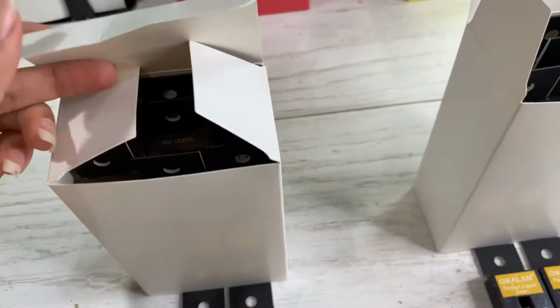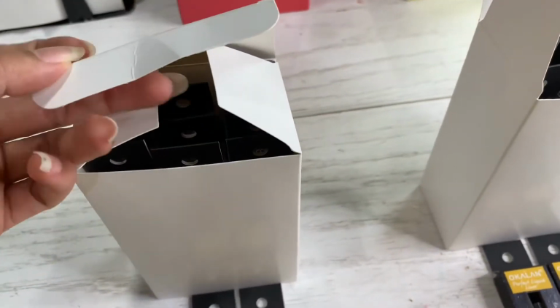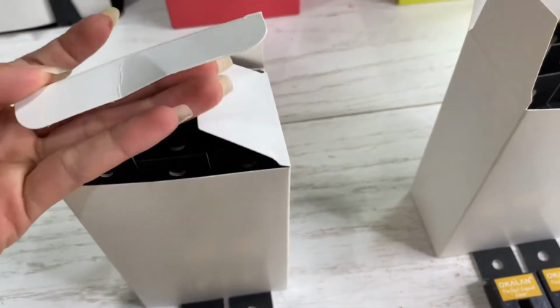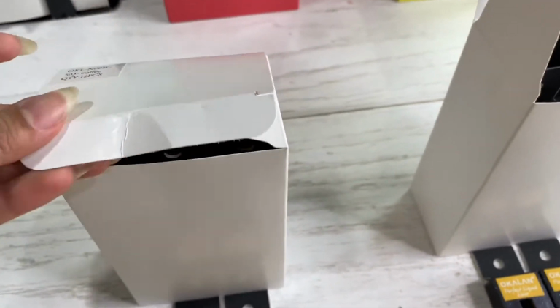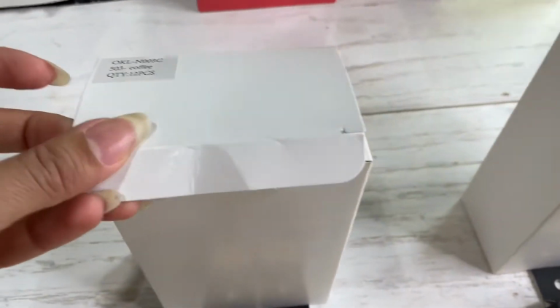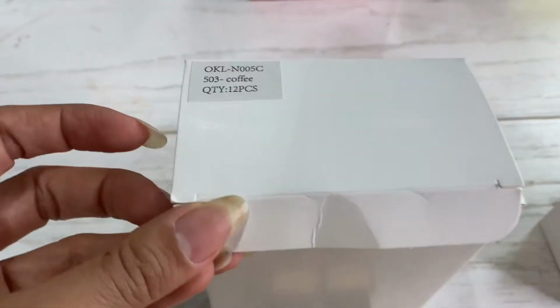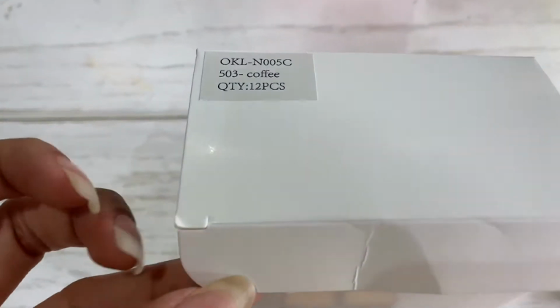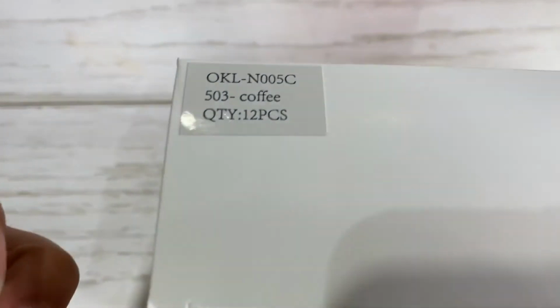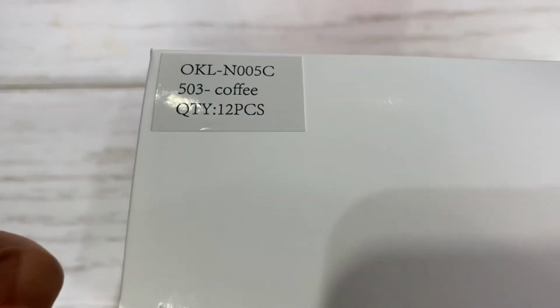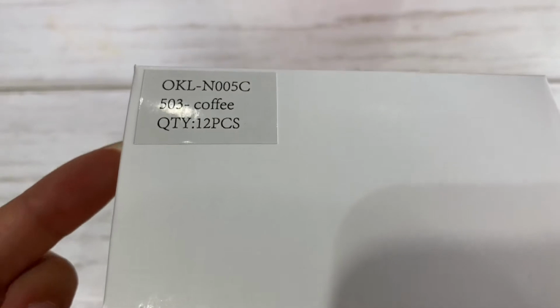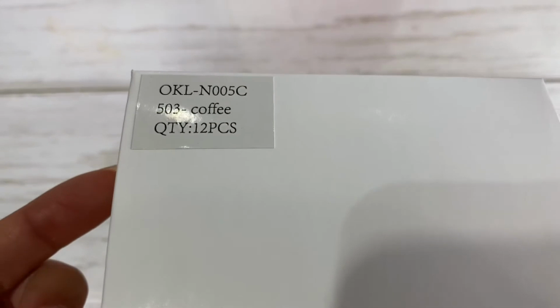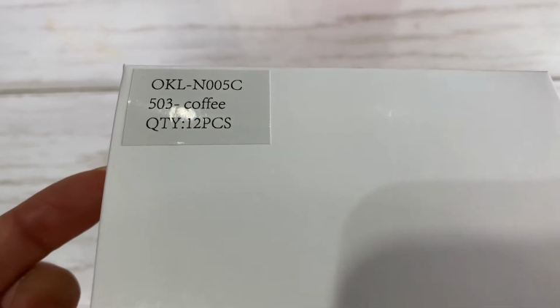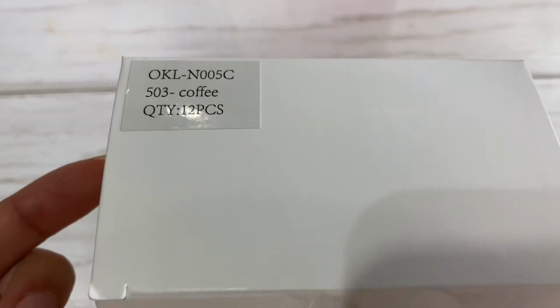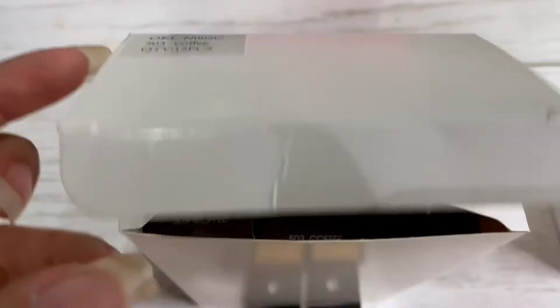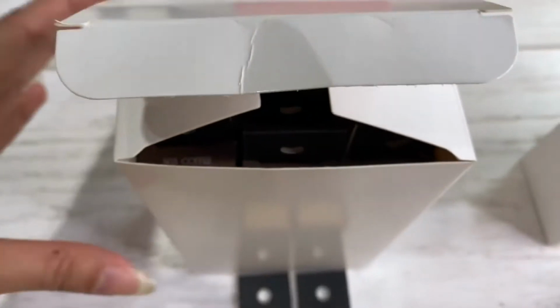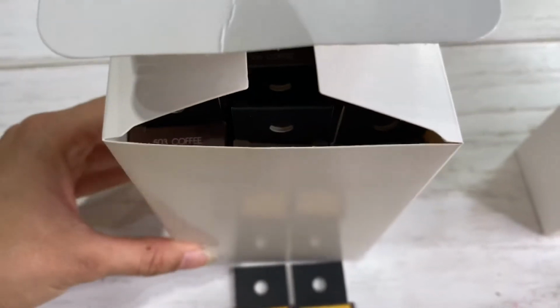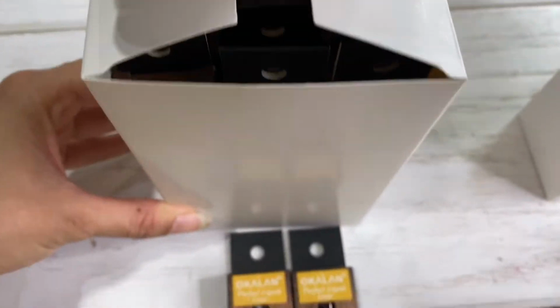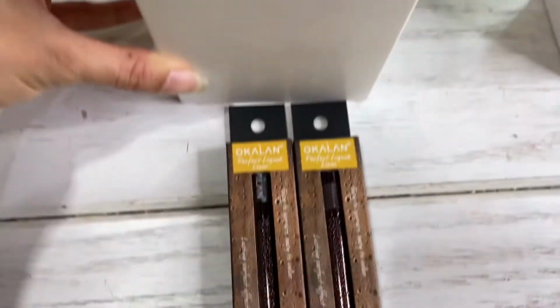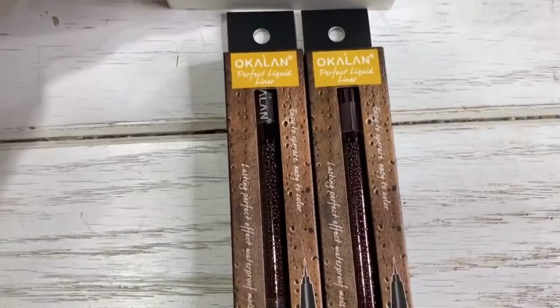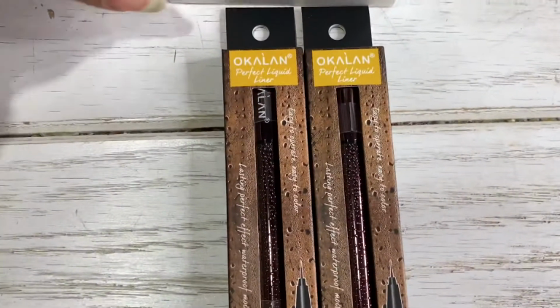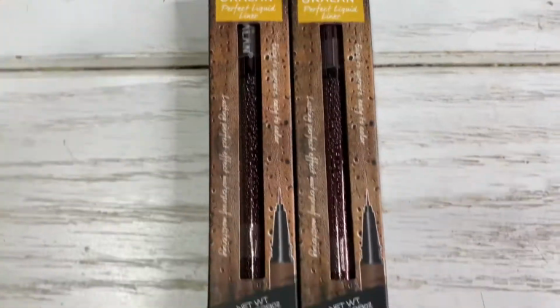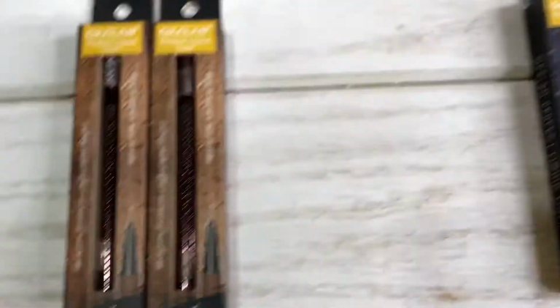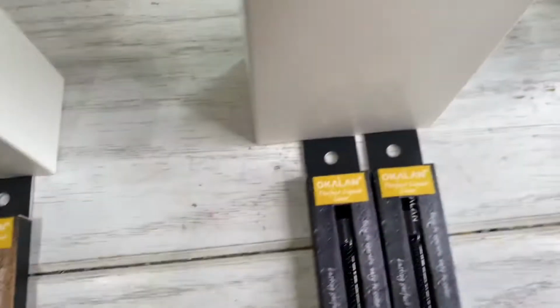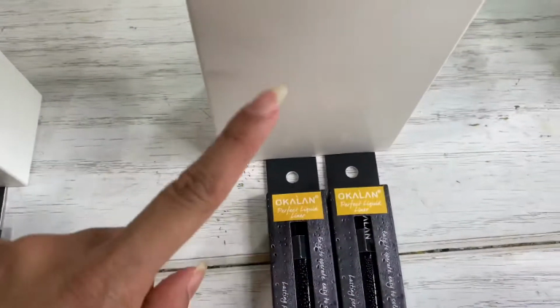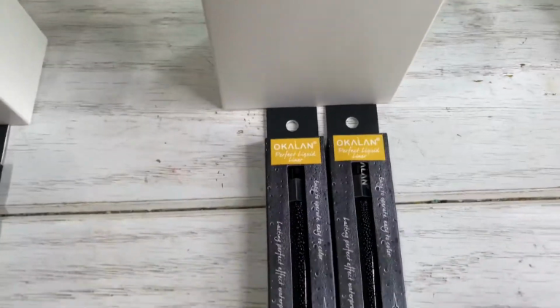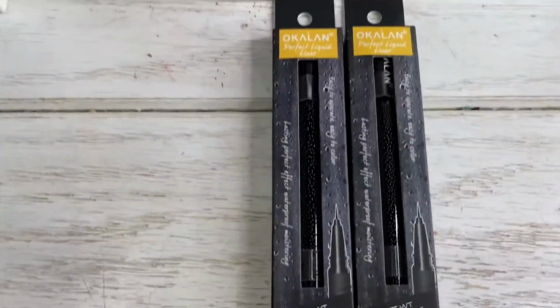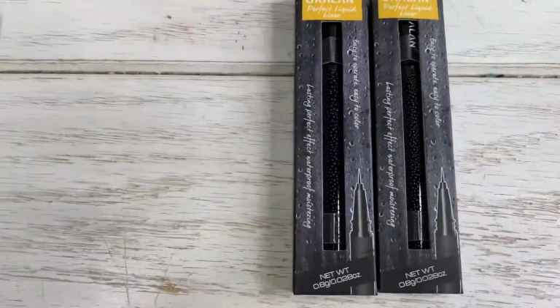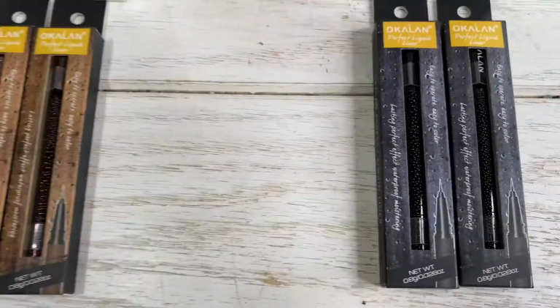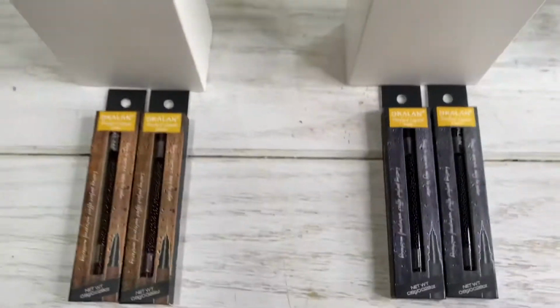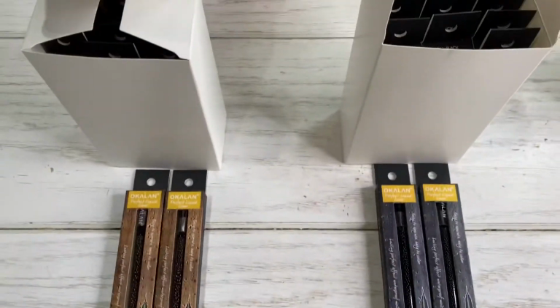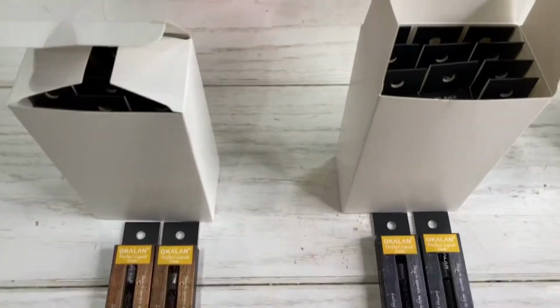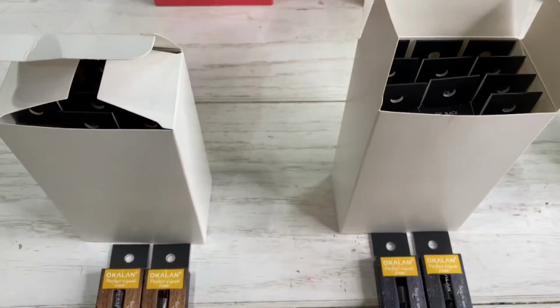Both of them come in a package of 12 pieces, just like this right here. They are already available on our website, wholesalemakeup.com.